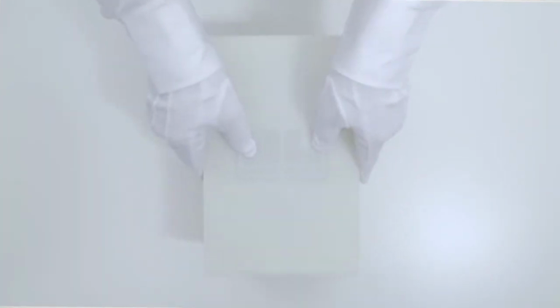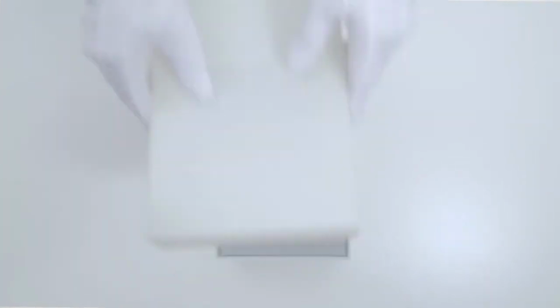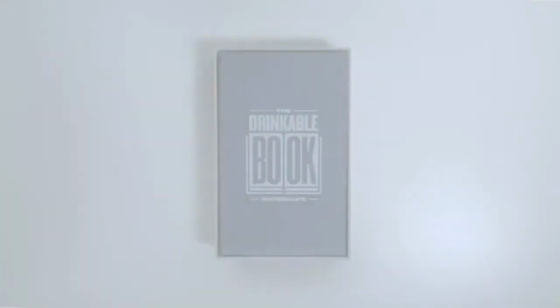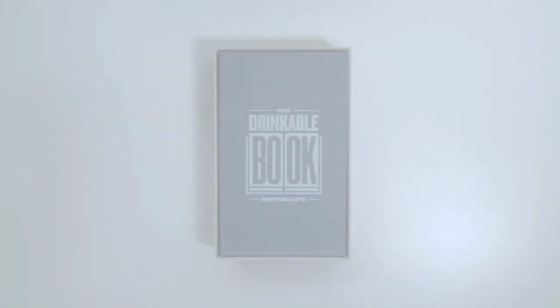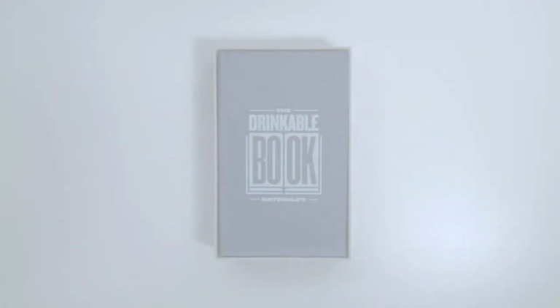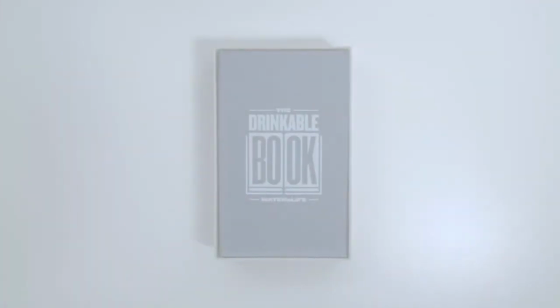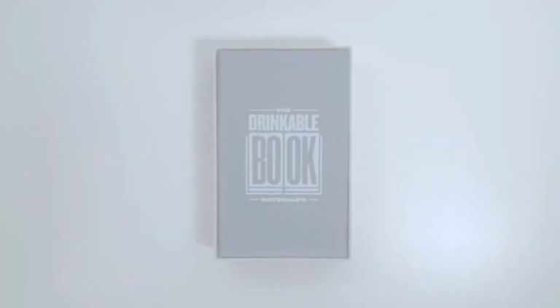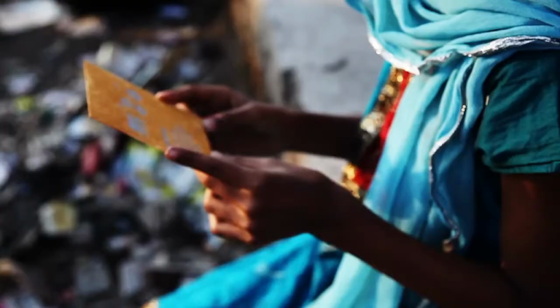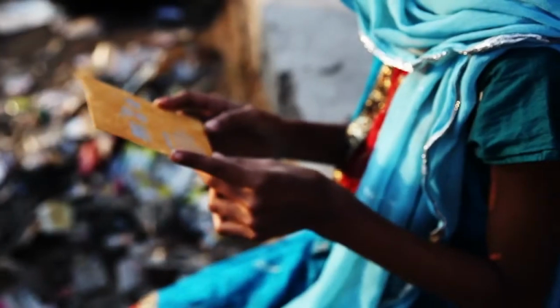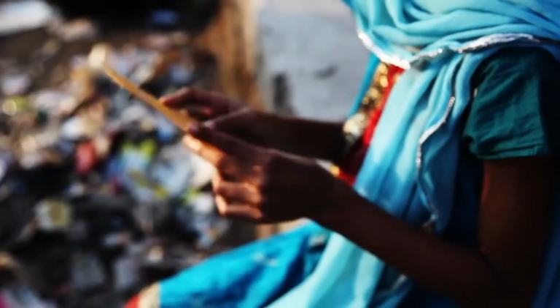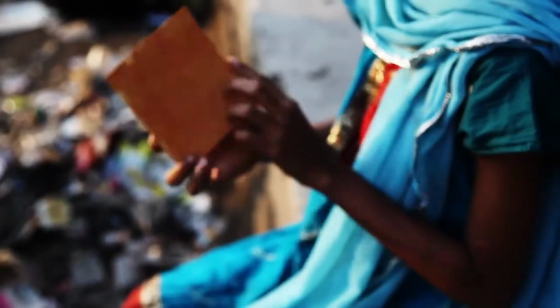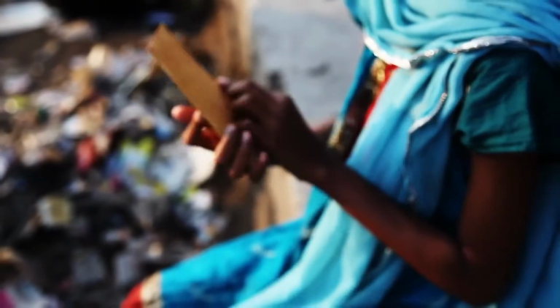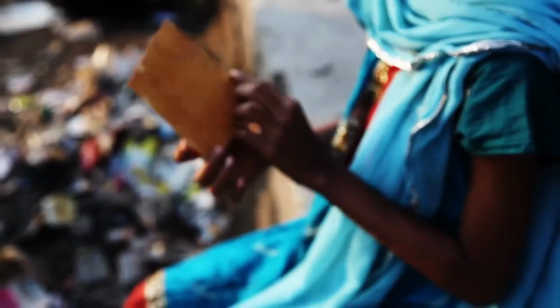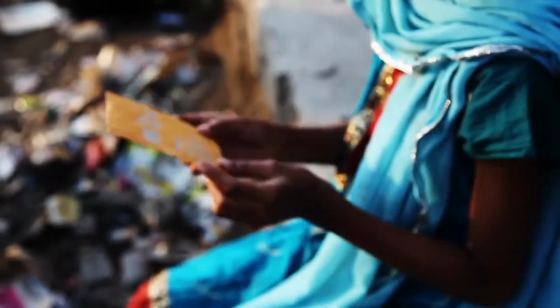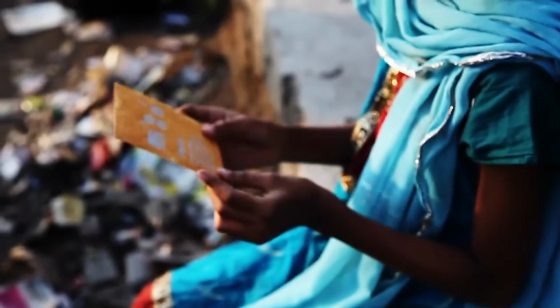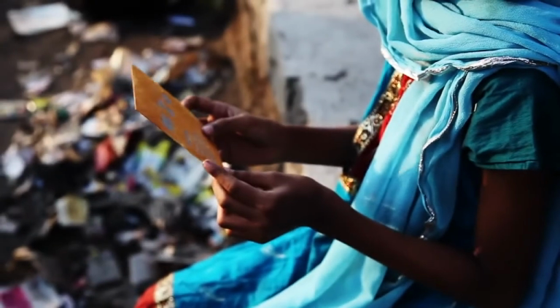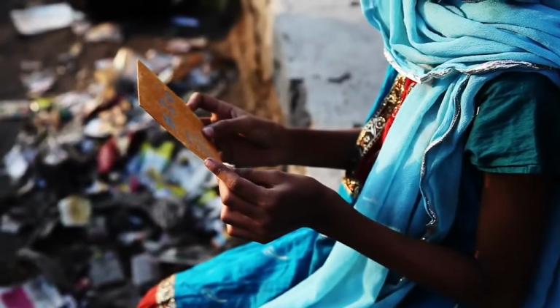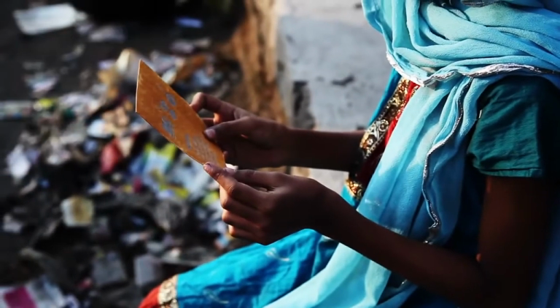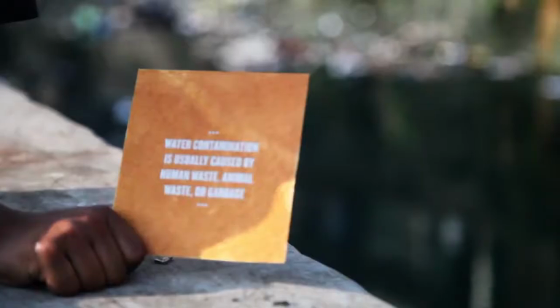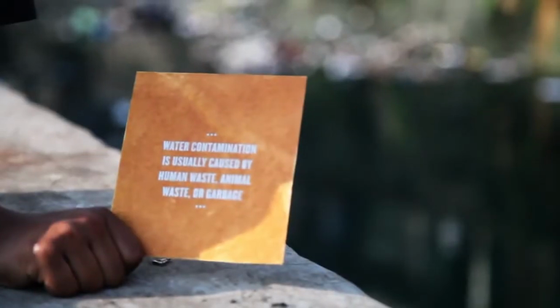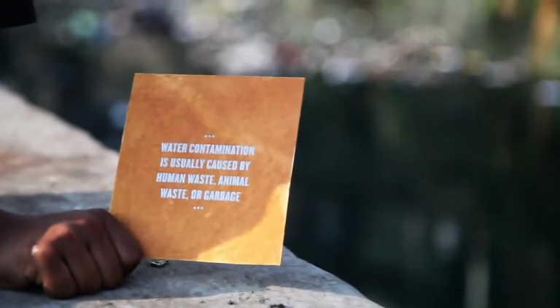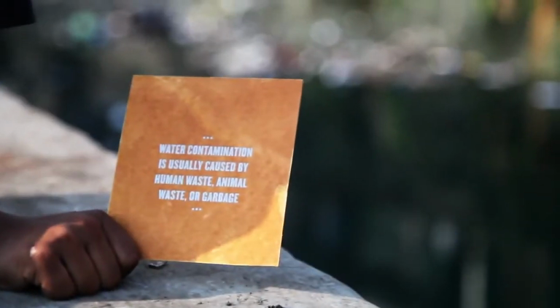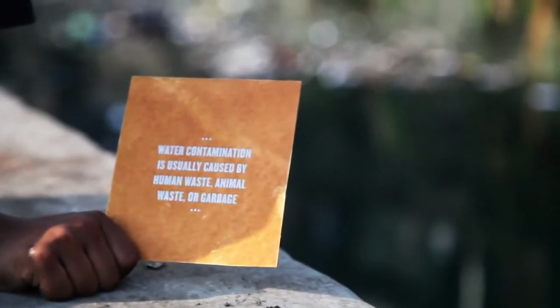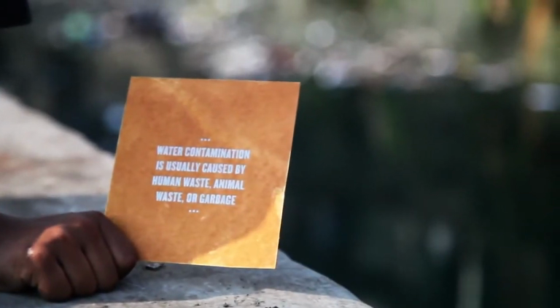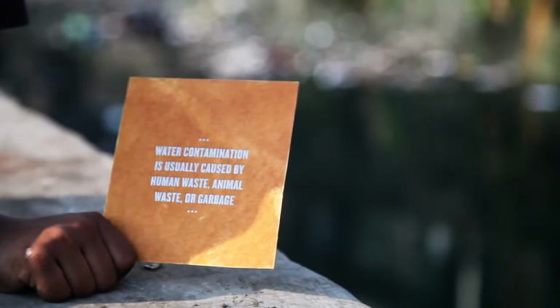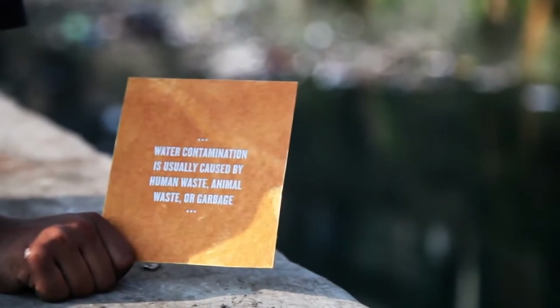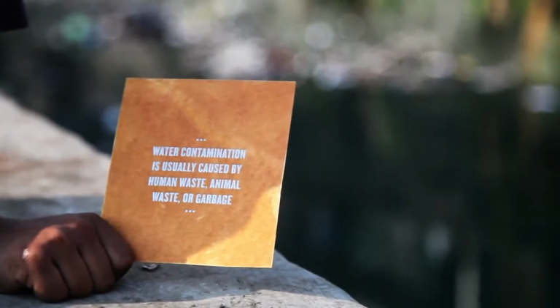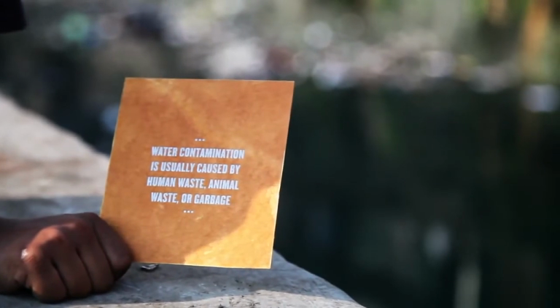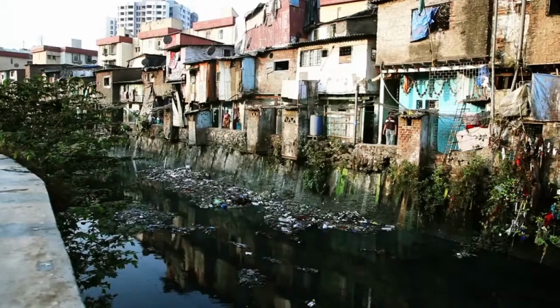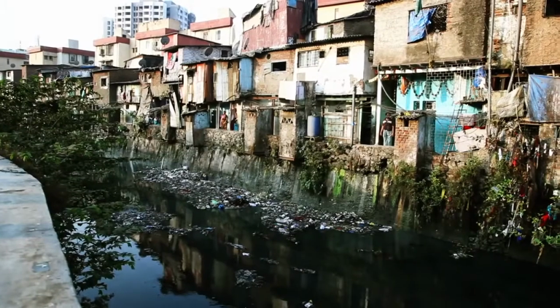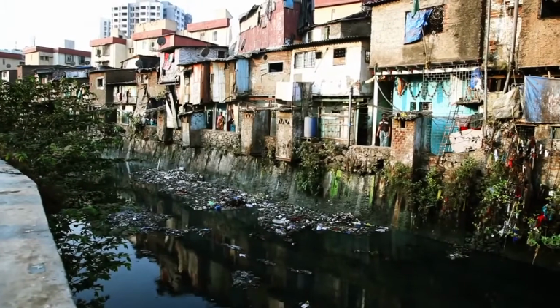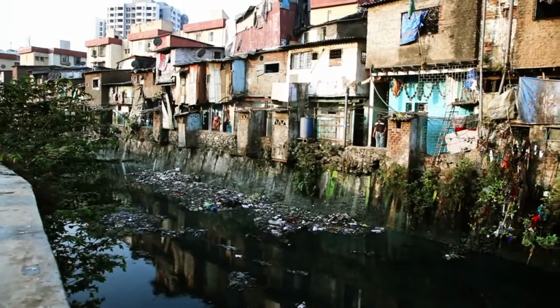Introducing the Drinkable Book — the first ever tool that teaches safe water habits and is printed on technologically advanced filter paper capable of killing deadly waterborne diseases.